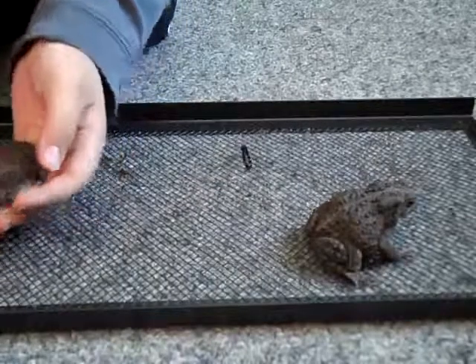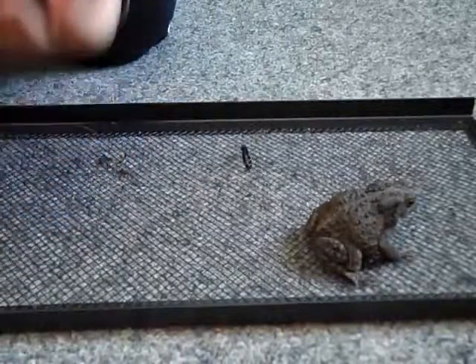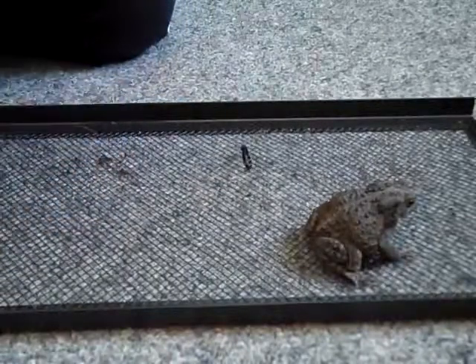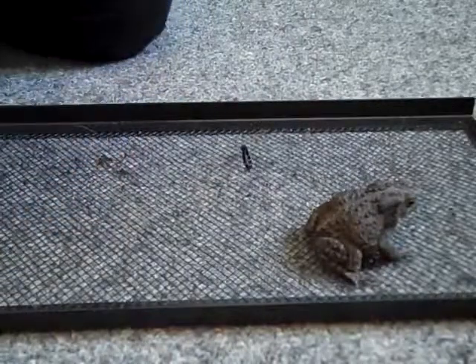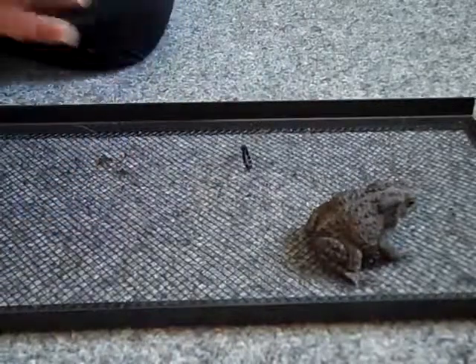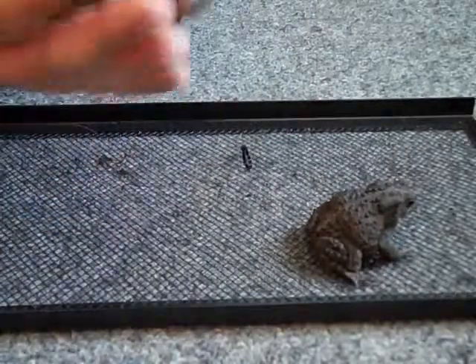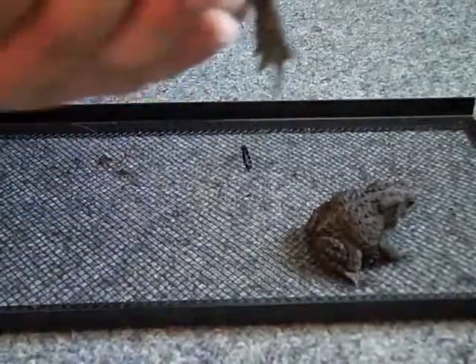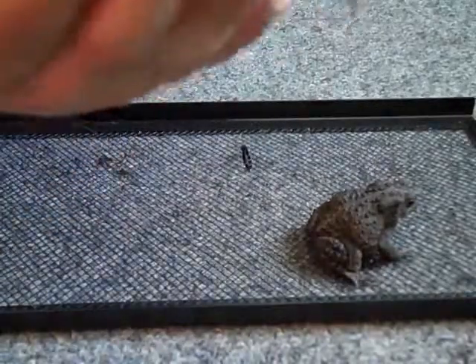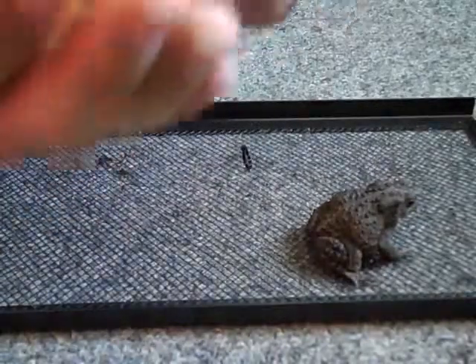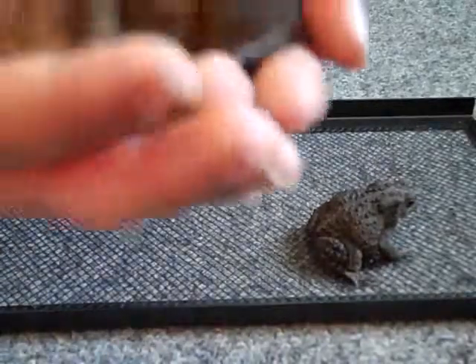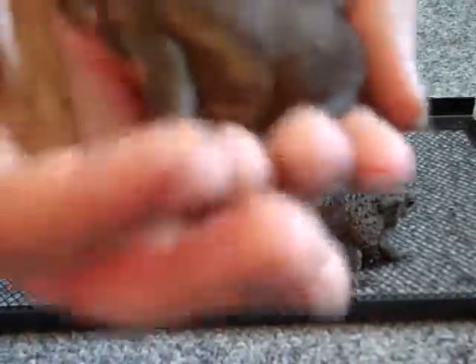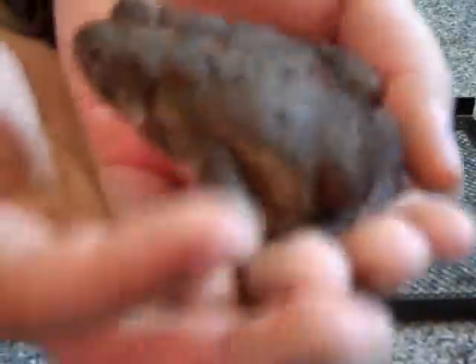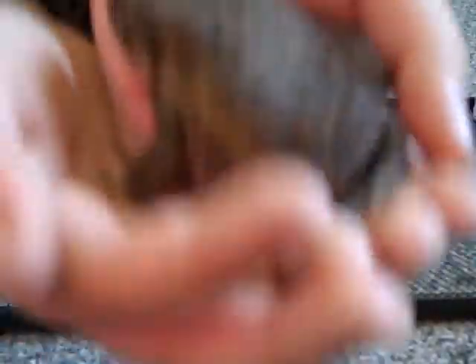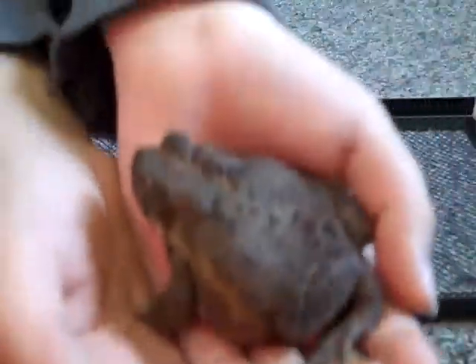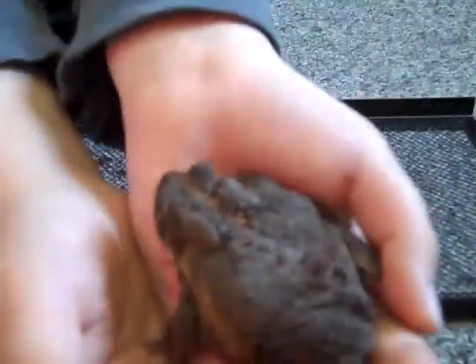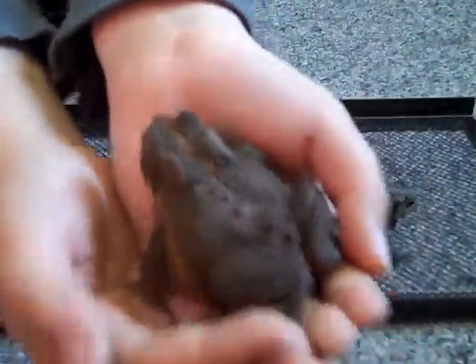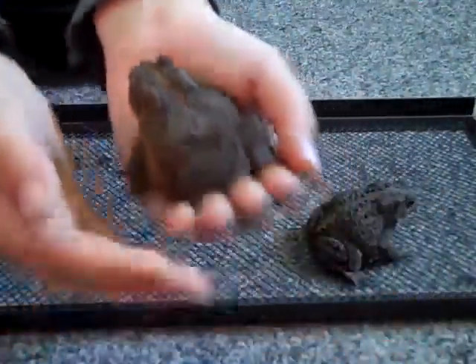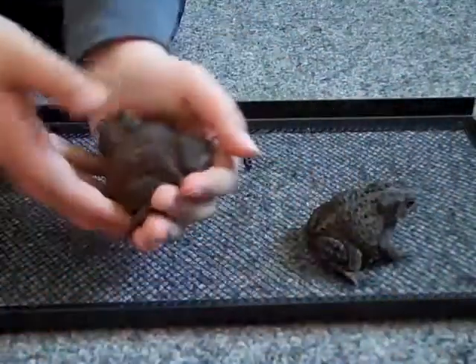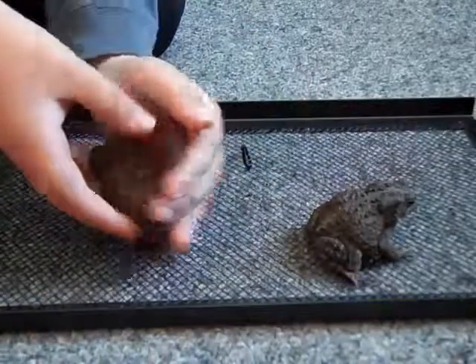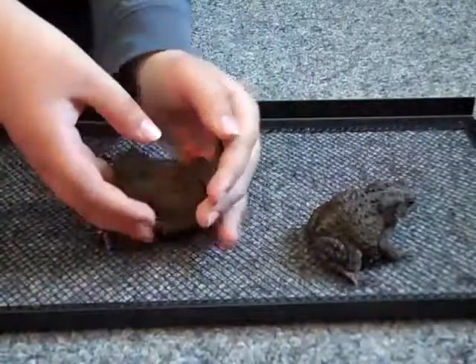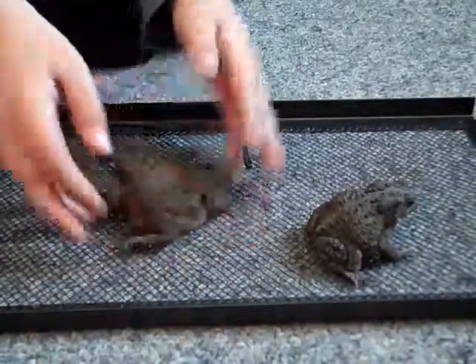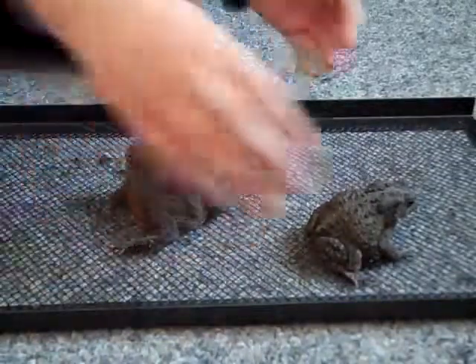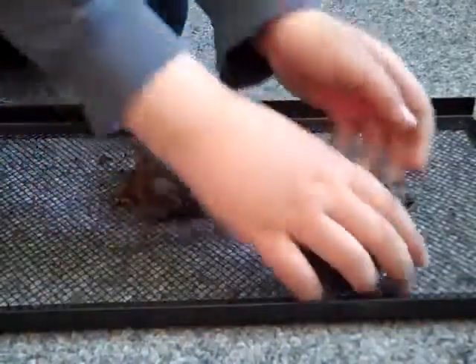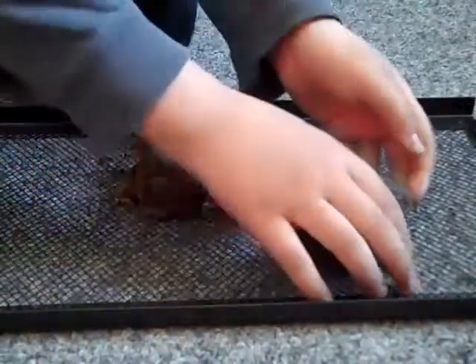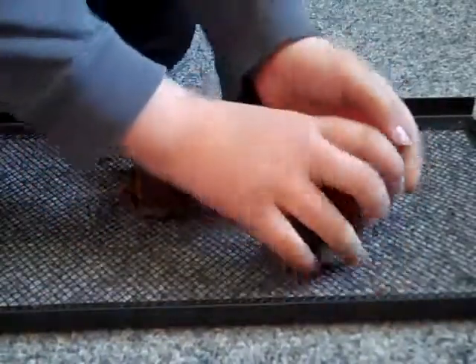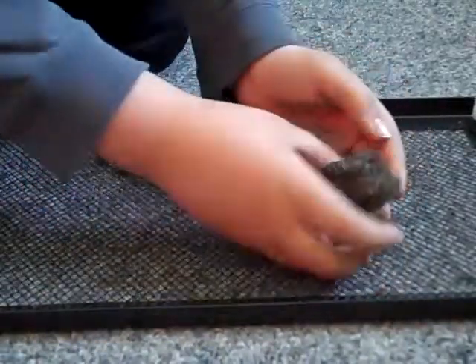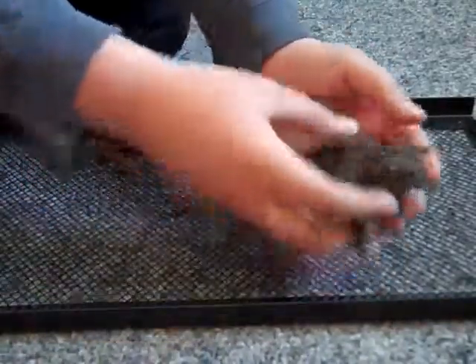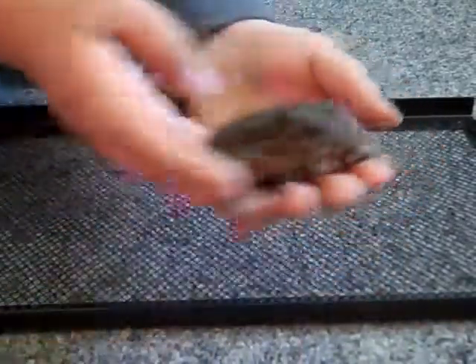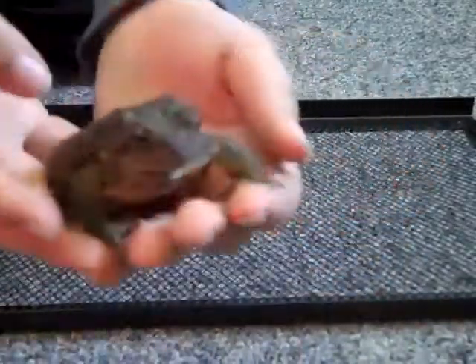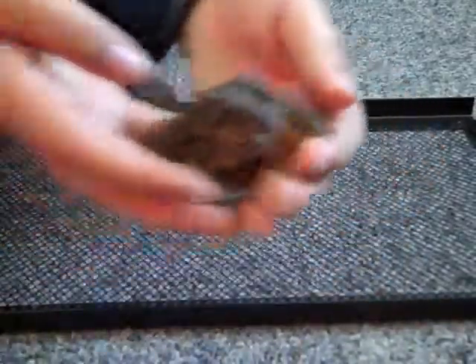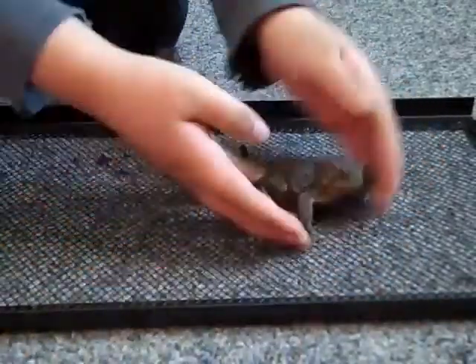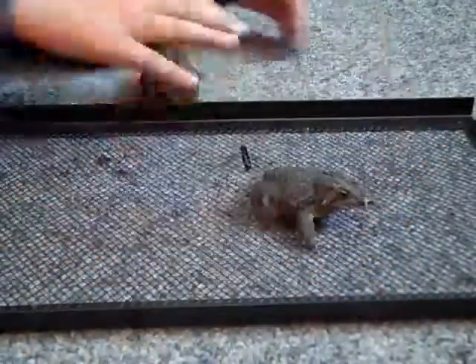They can be found anywhere, usually. You can find them anywhere. And this is the male. His name is Lump — he's more lumpy.